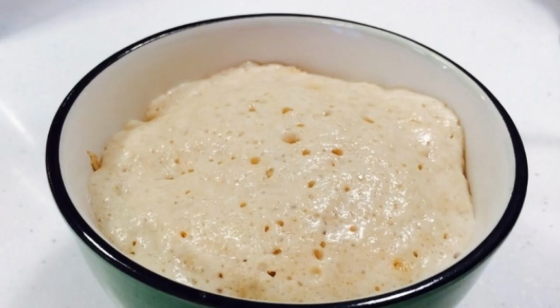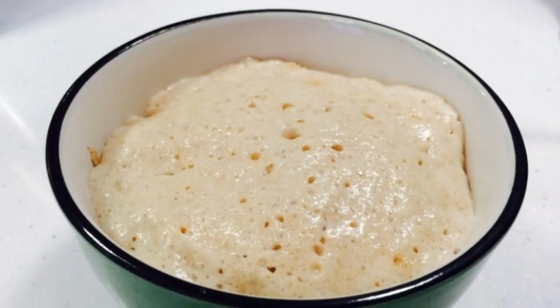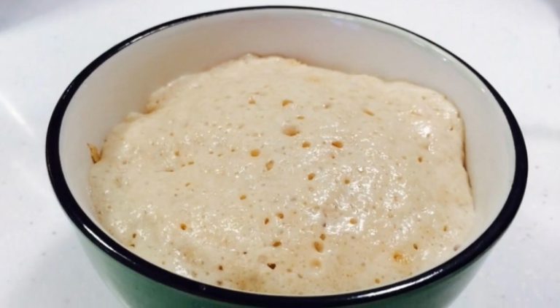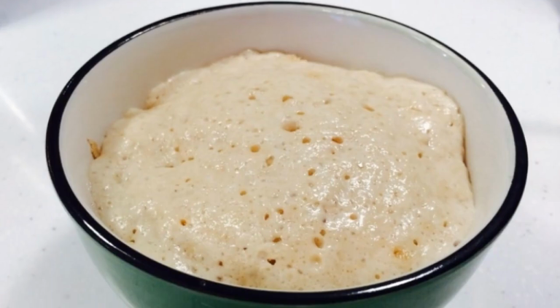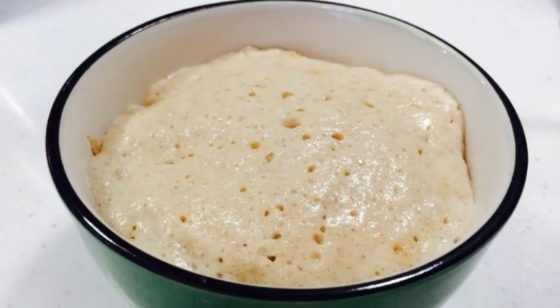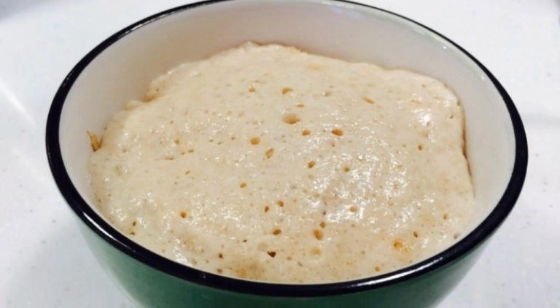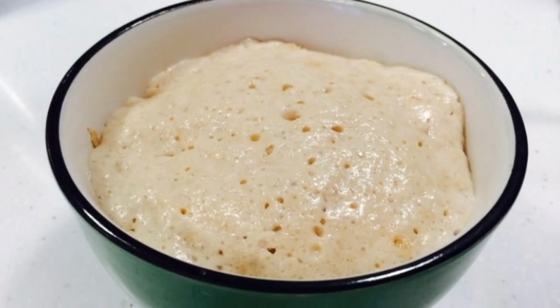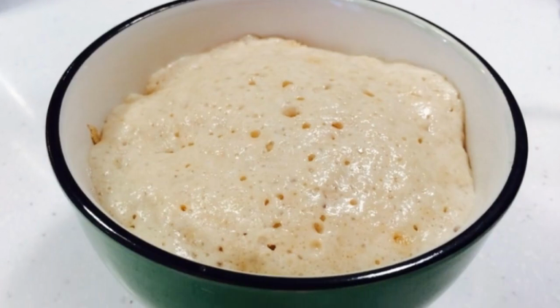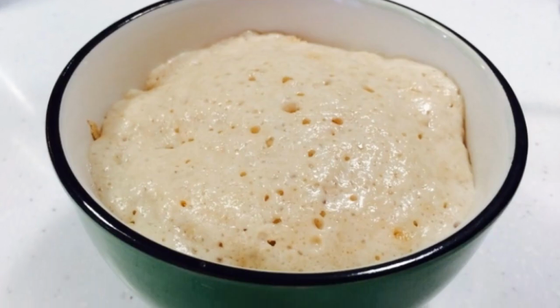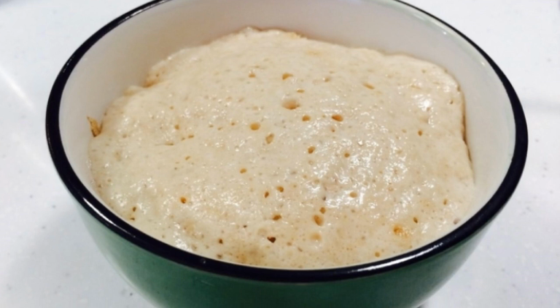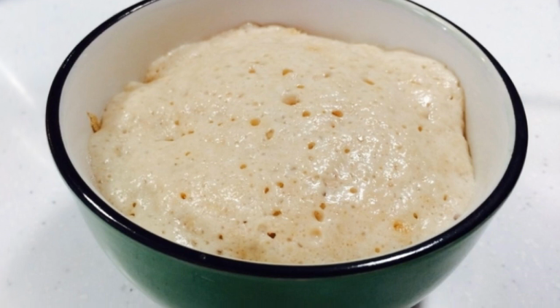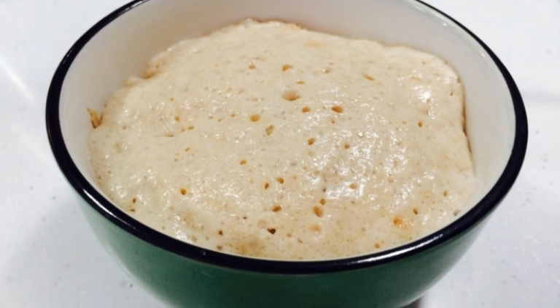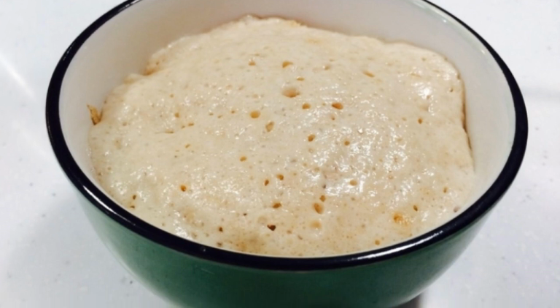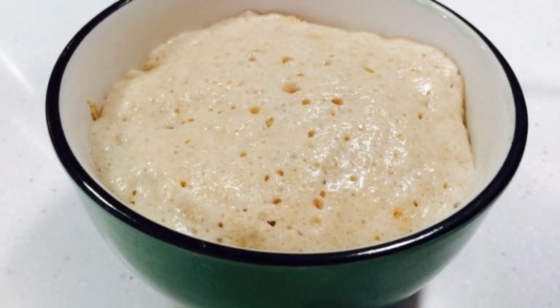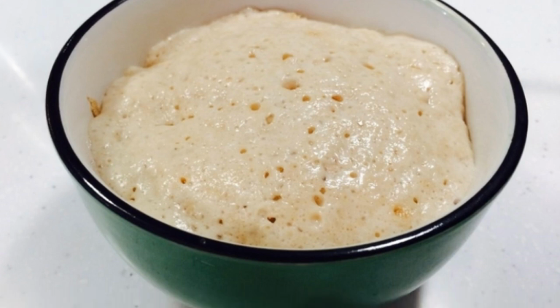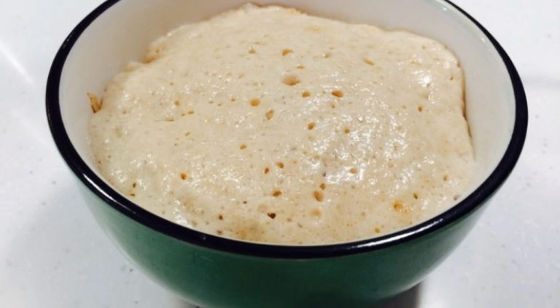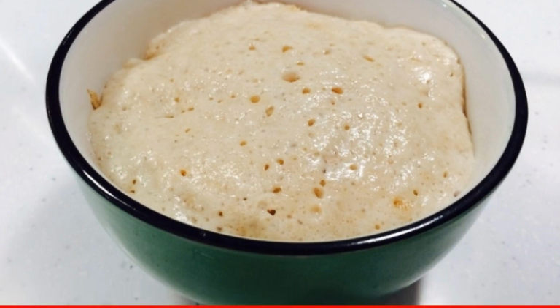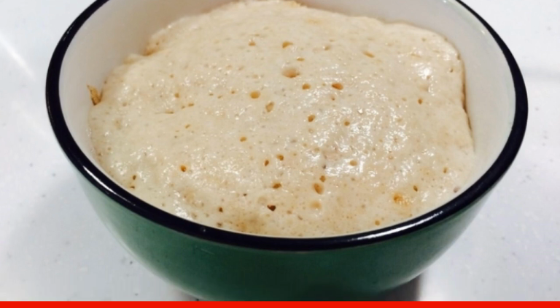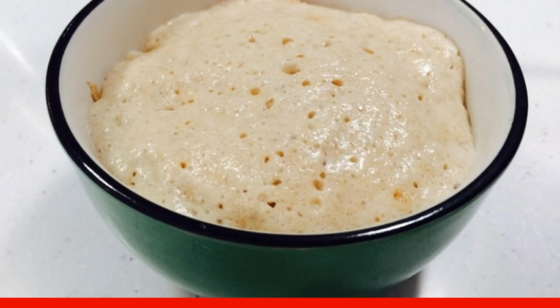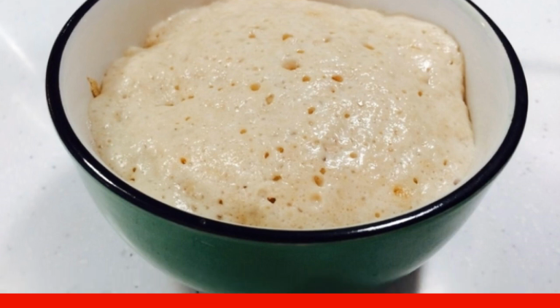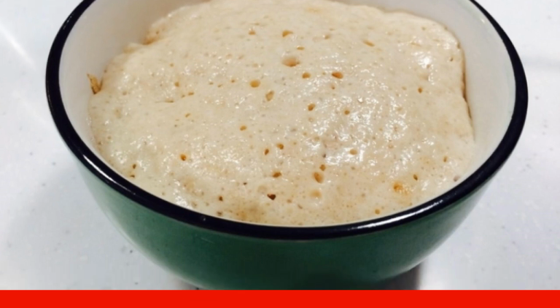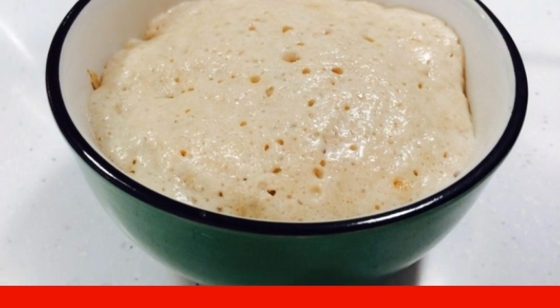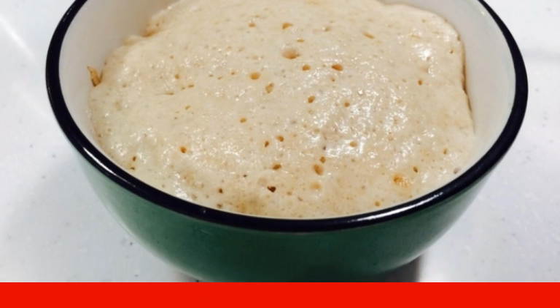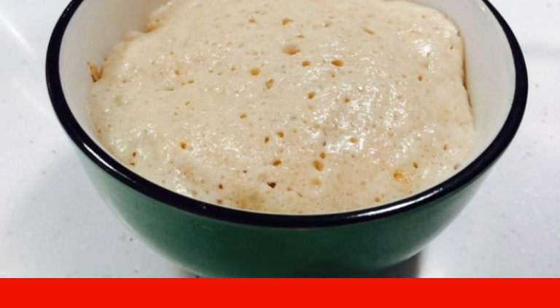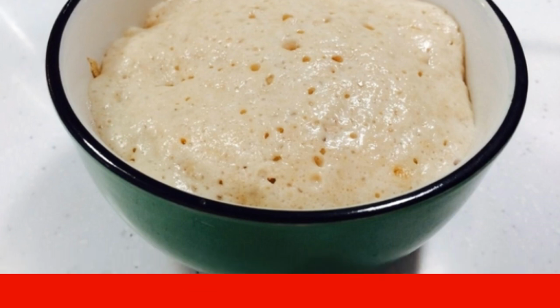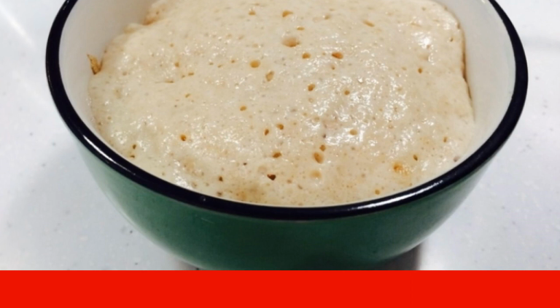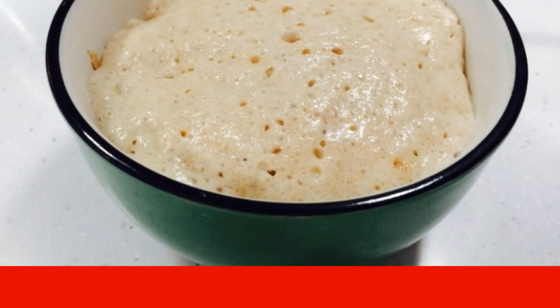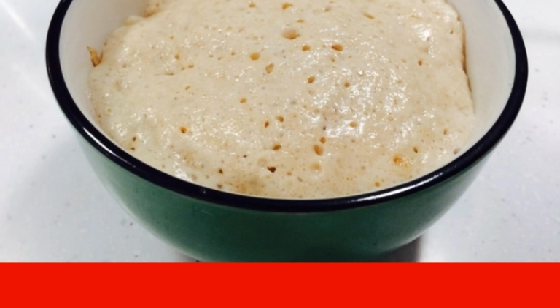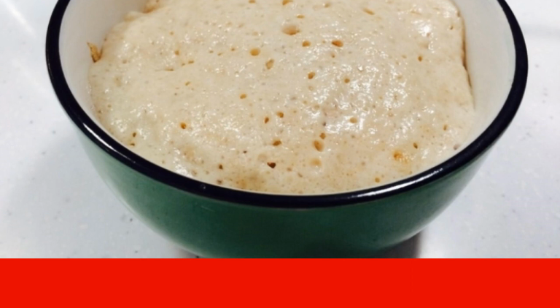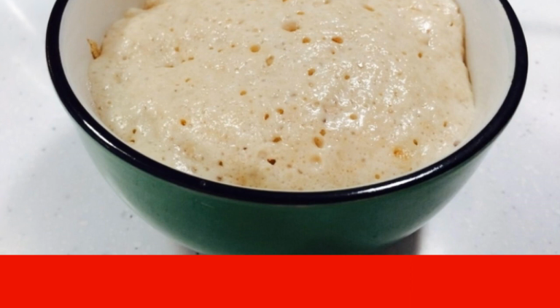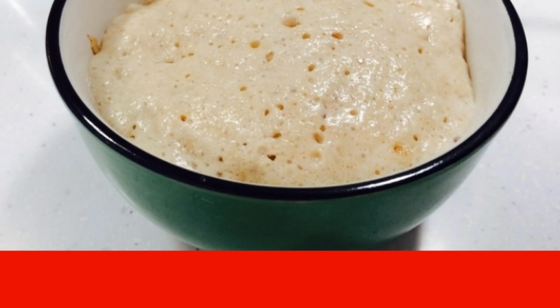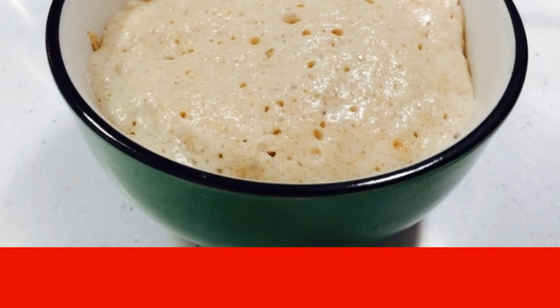Pour warm milk into a bowl, add a pinch of salt and one teaspoon of sugar. Mix and add yeast, knead again and remove the dough to a warm place for 10 minutes.